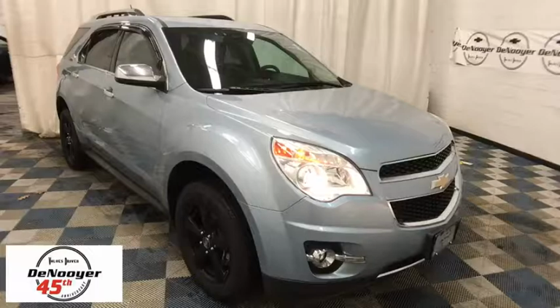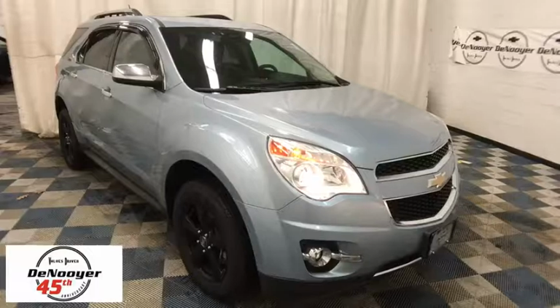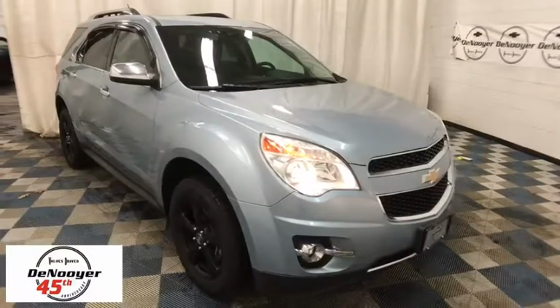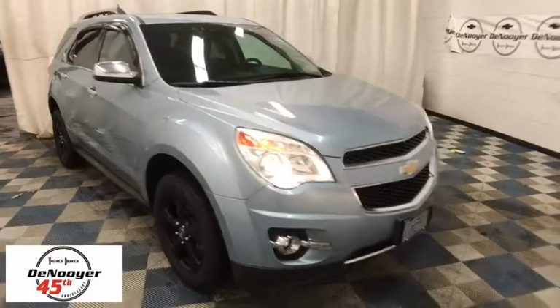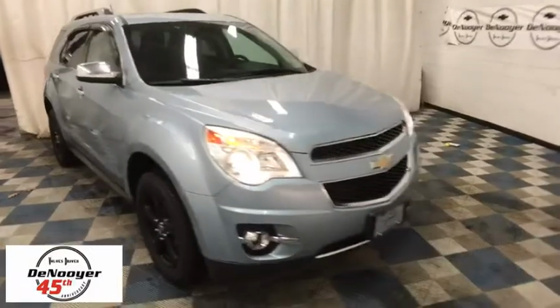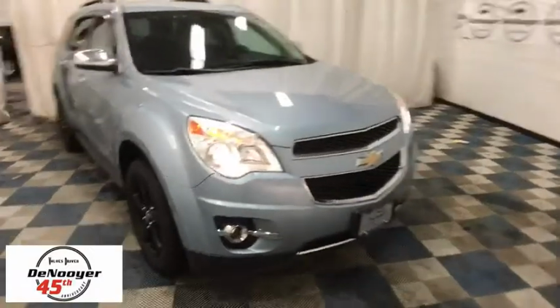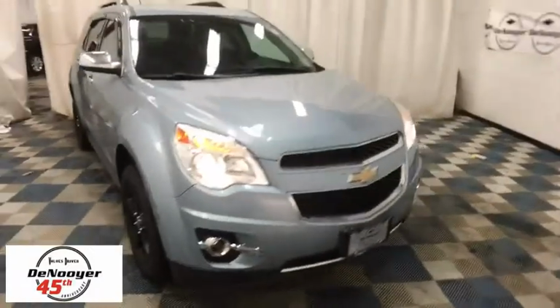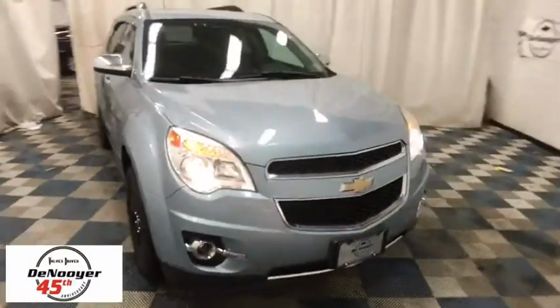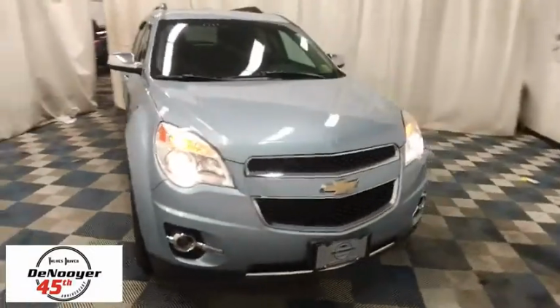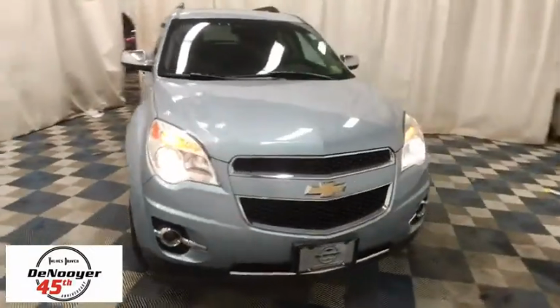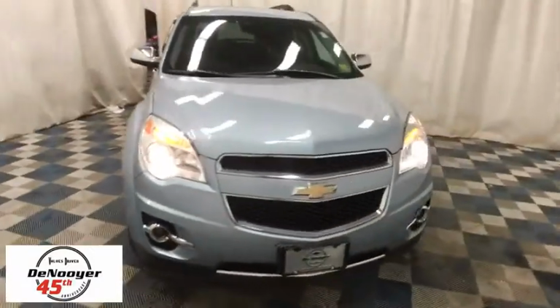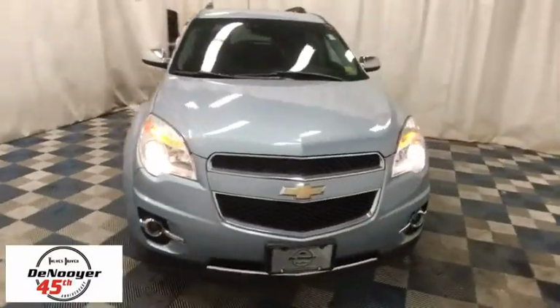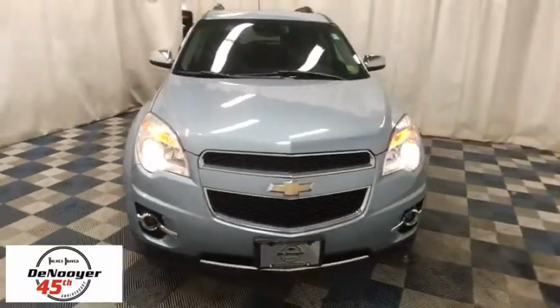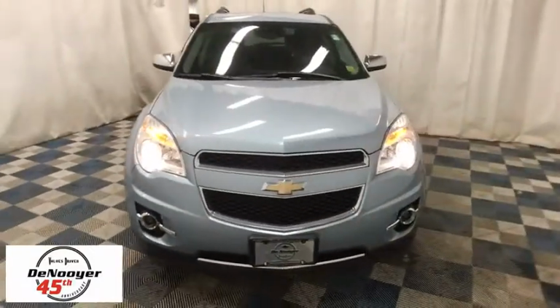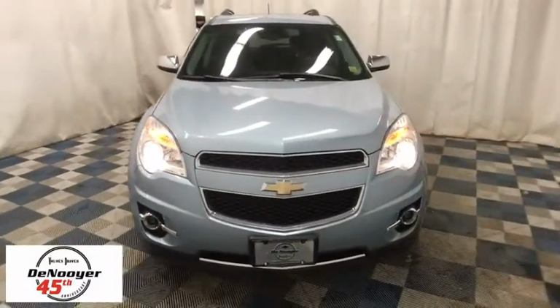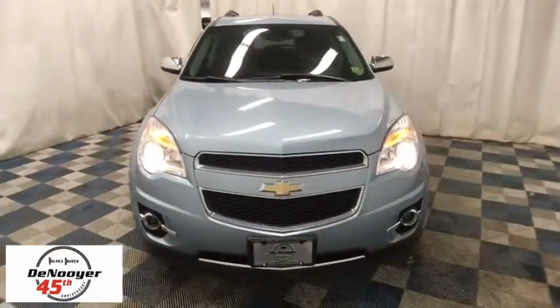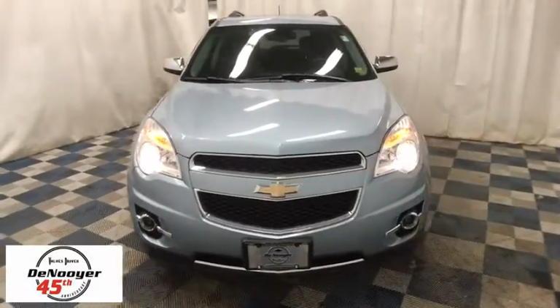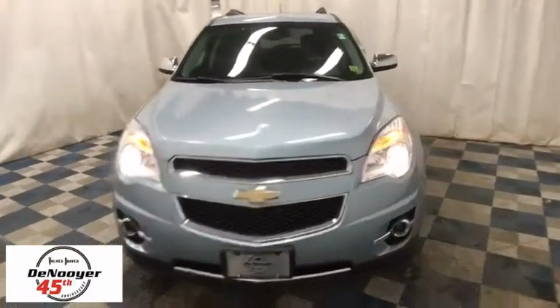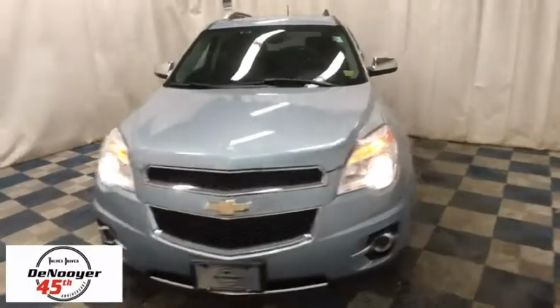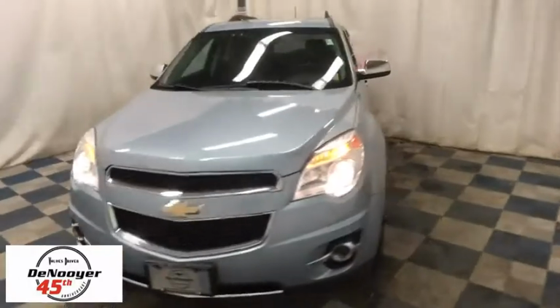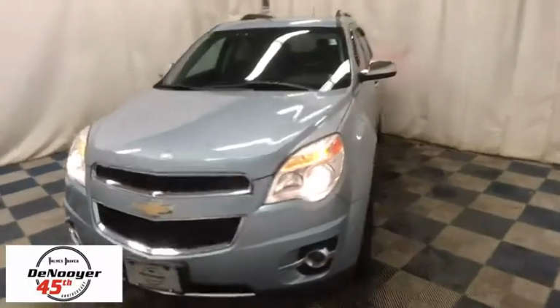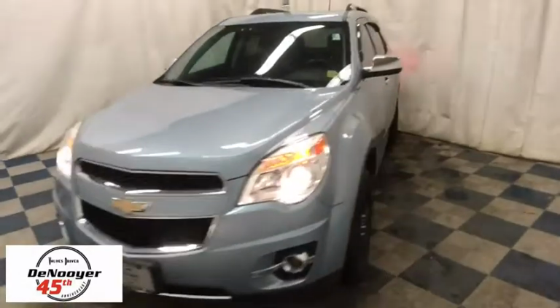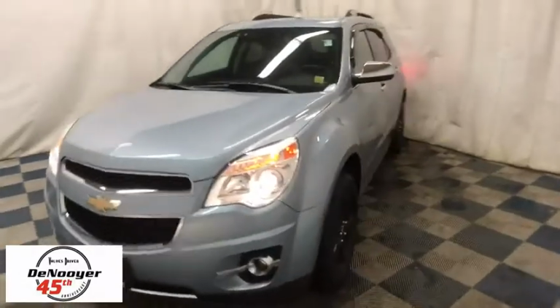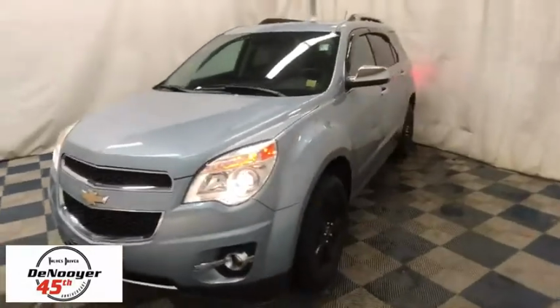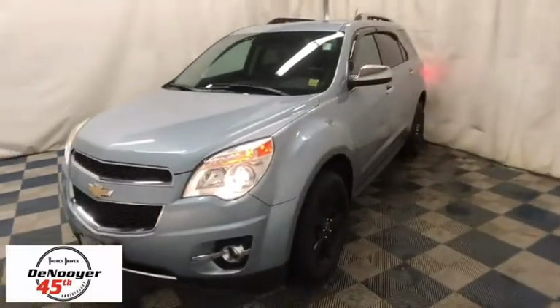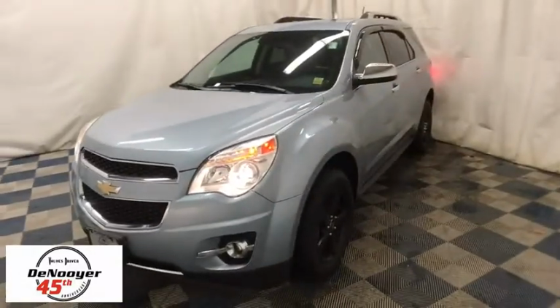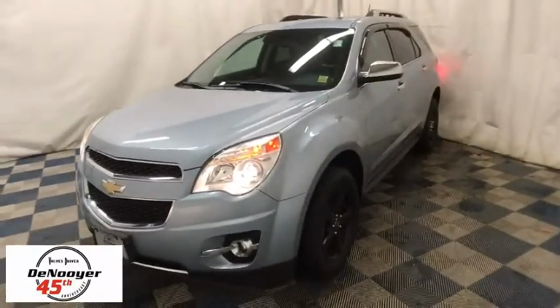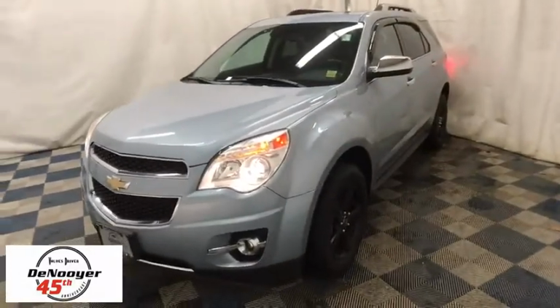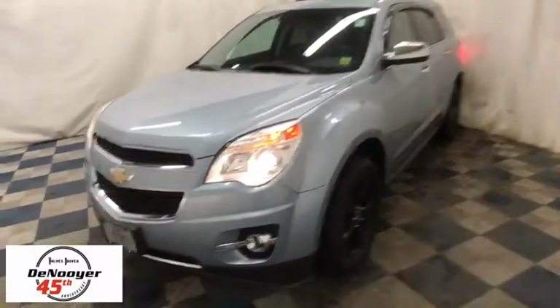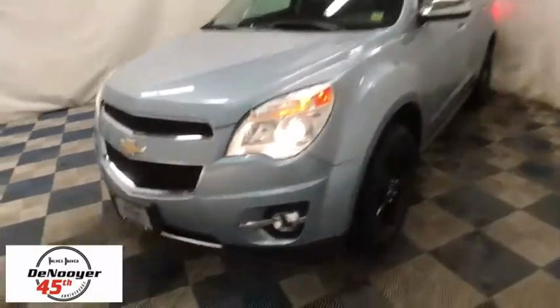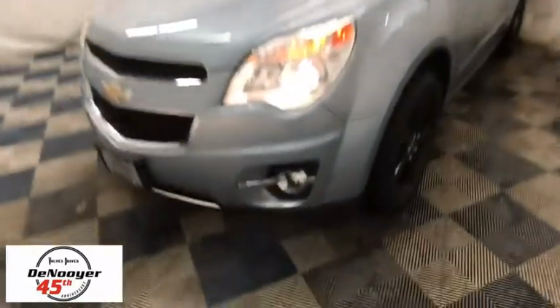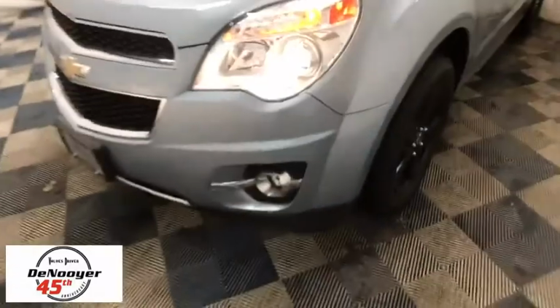The 2015 Chevrolet Equinox. Fuel efficiency, safety, and value equals the Chevy Equinox. This vehicle has less than 50,000 miles.